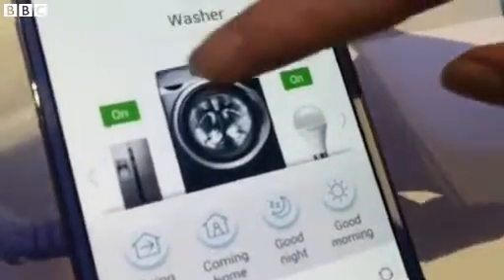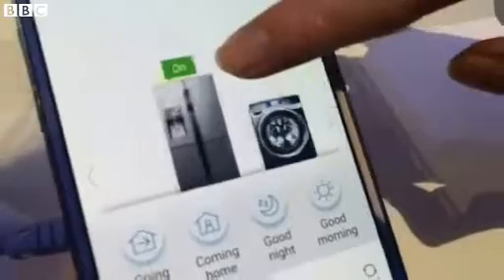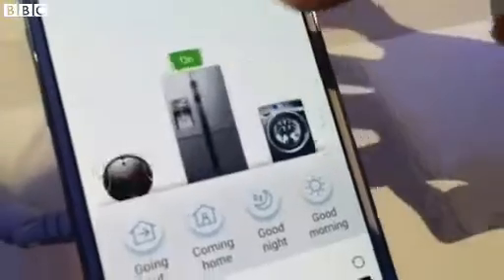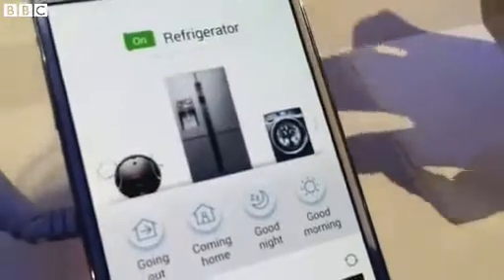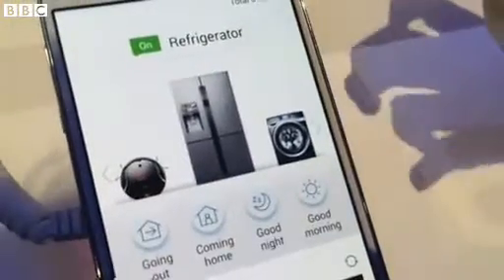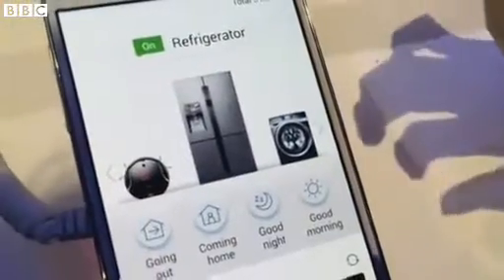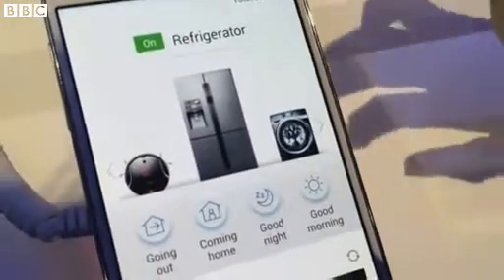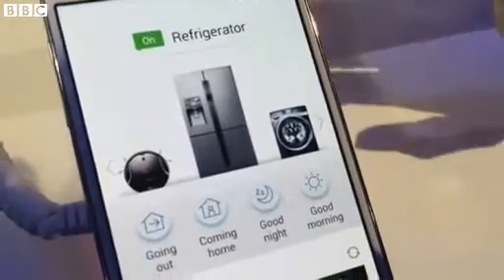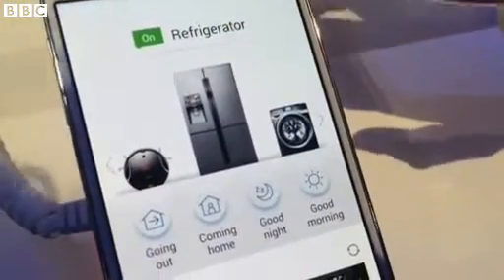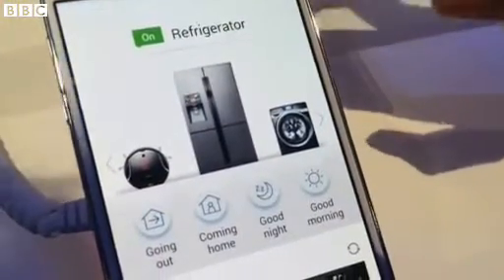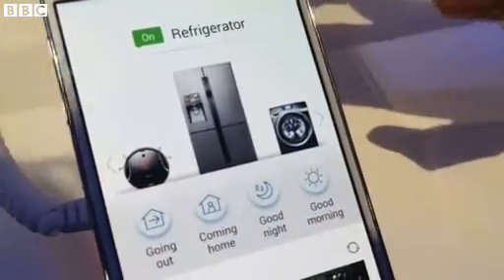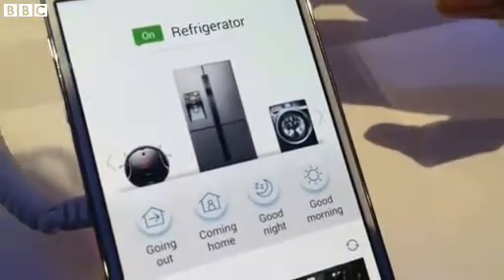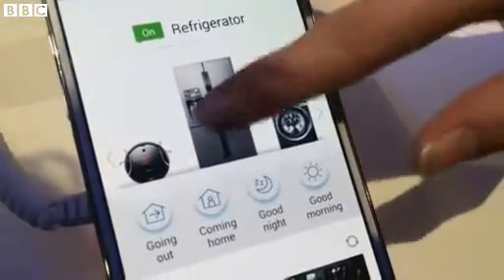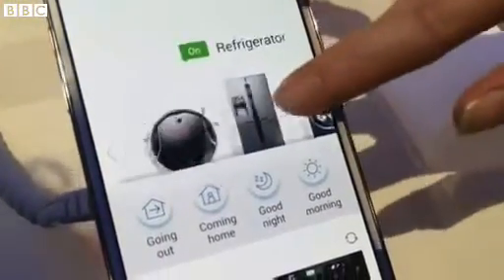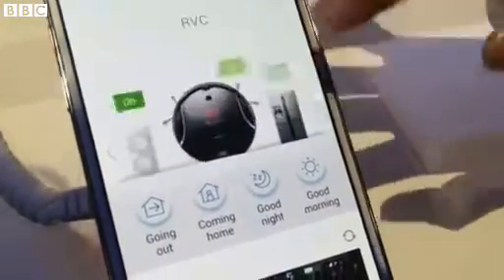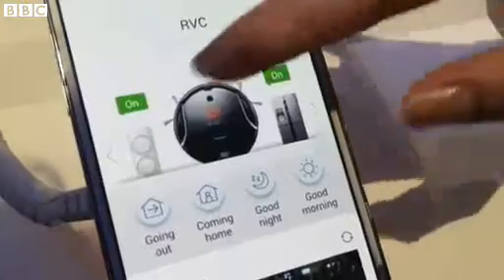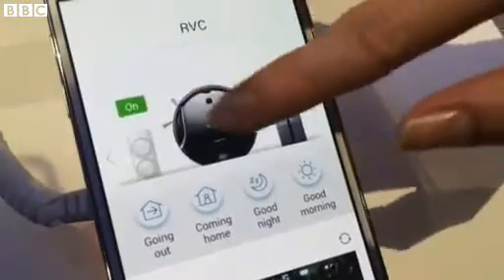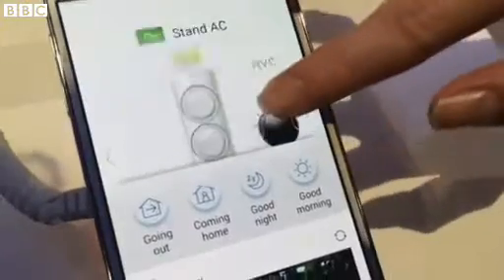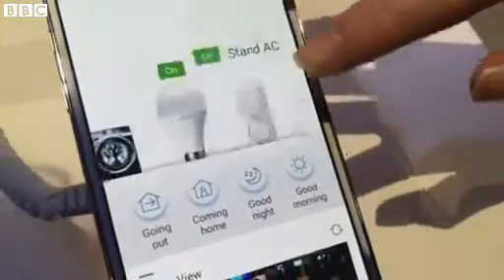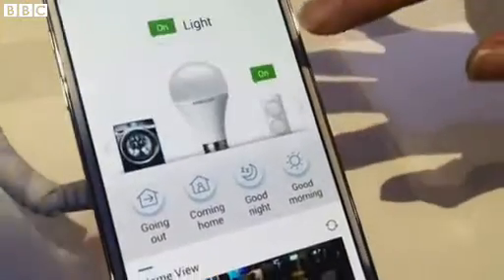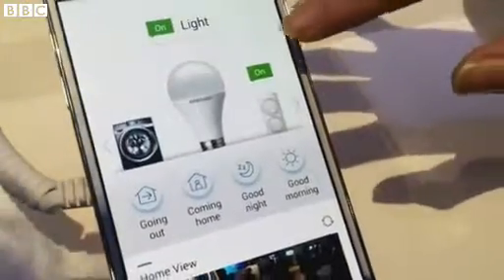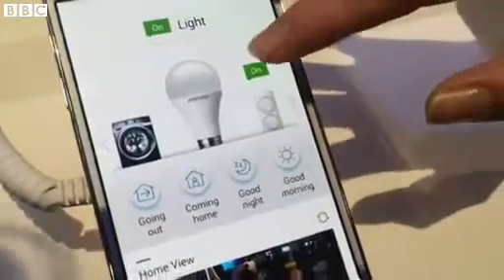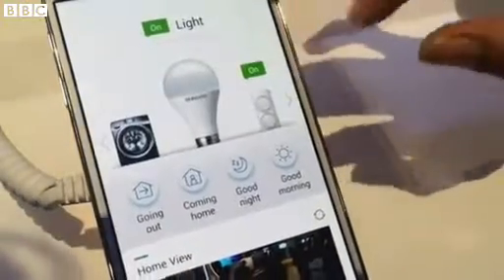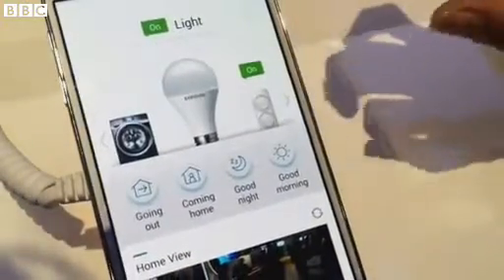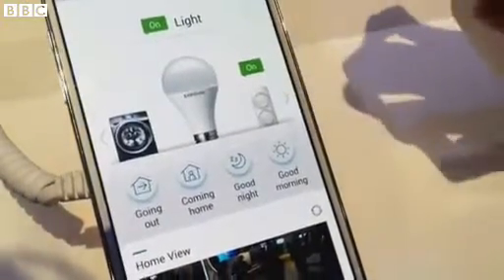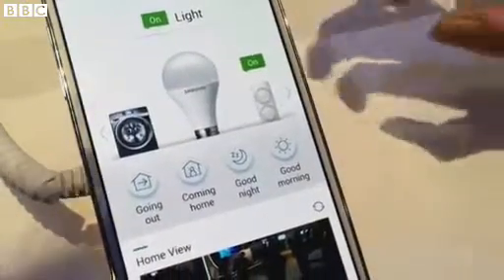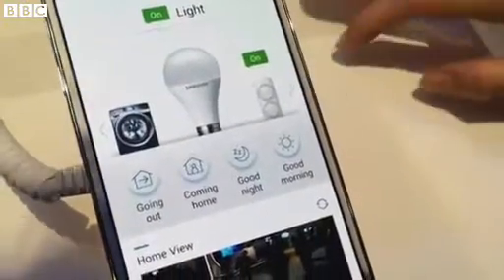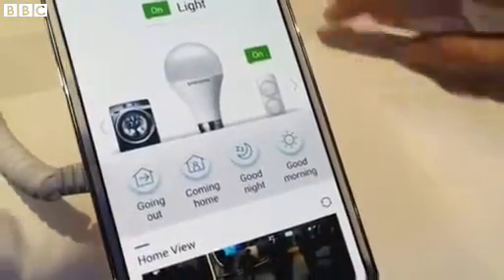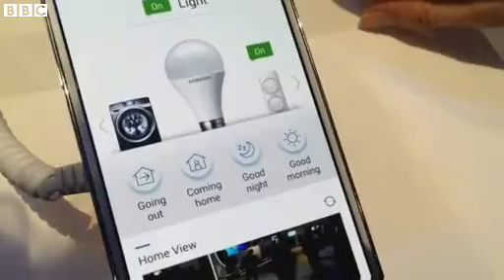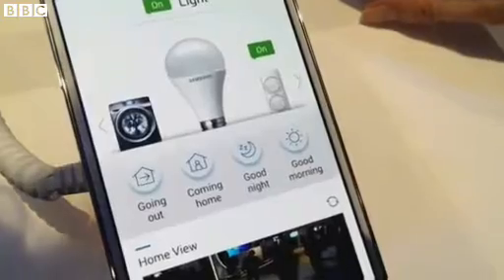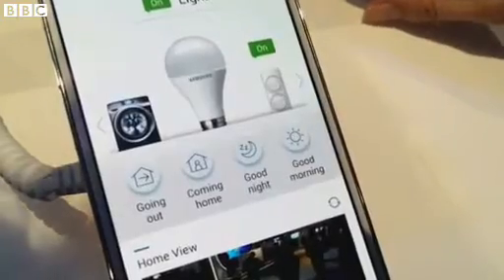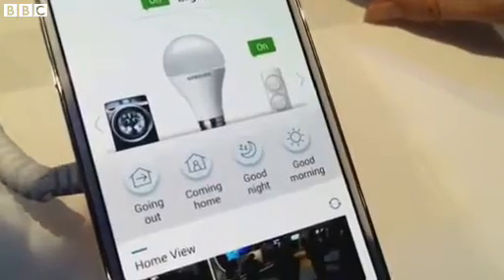So just take me through this Android app that's hopefully coming out at some point this year, to be able to control mainly Samsung gadgets? Yes, Samsung smart devices that you have.